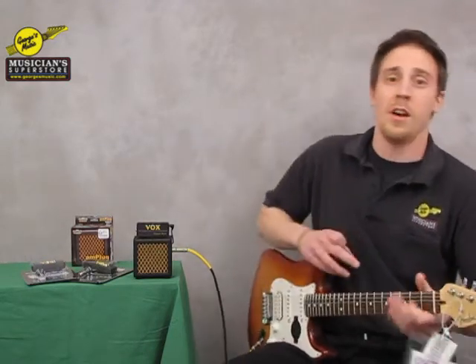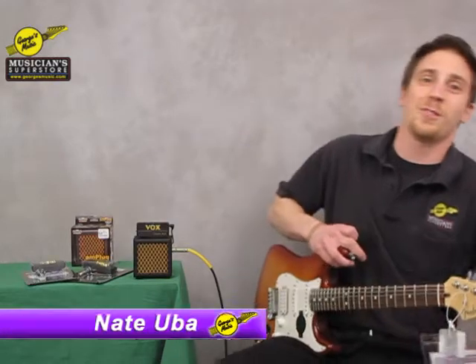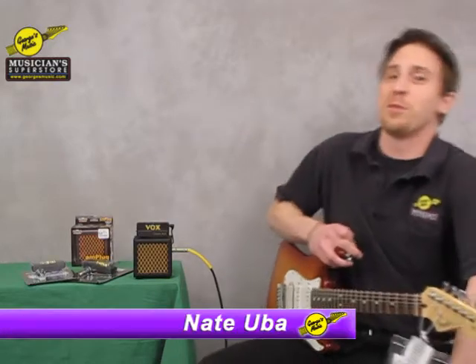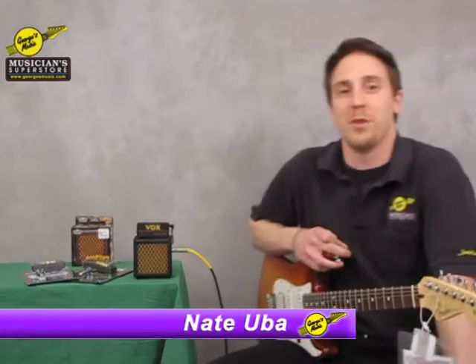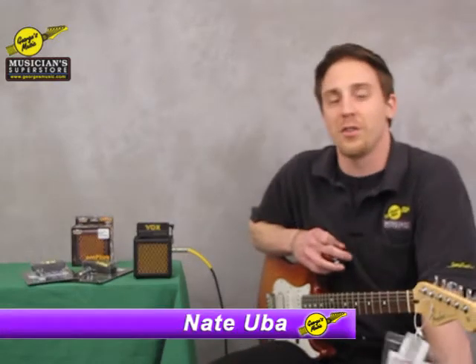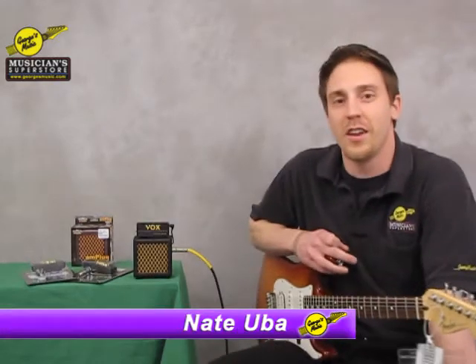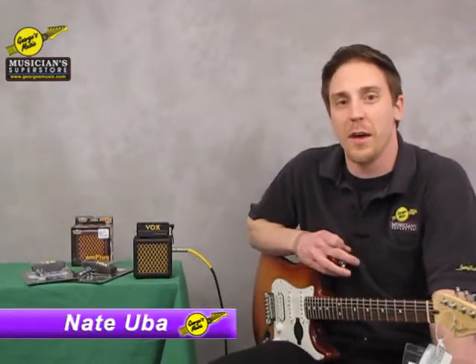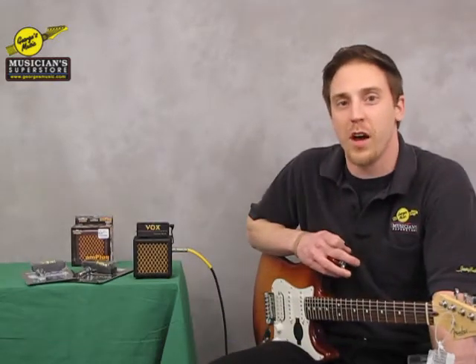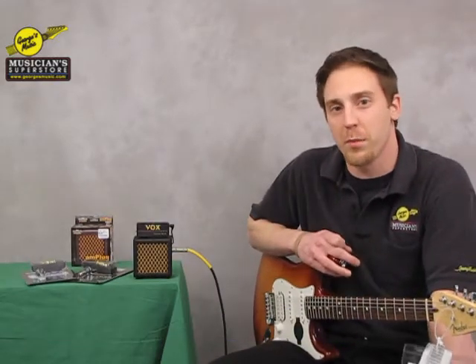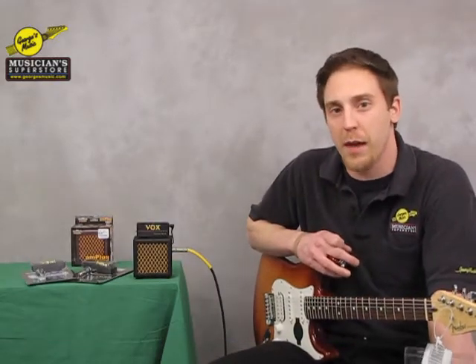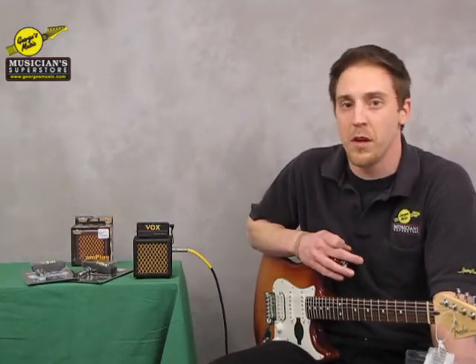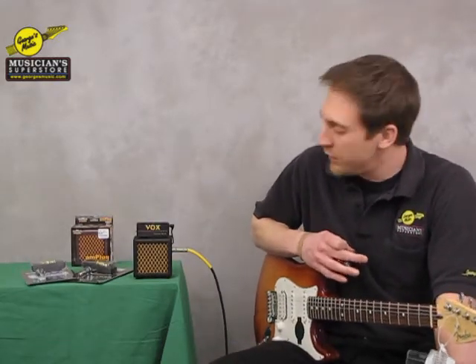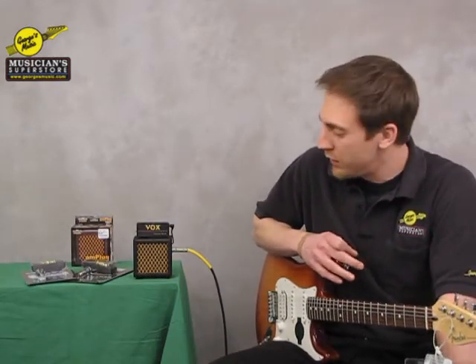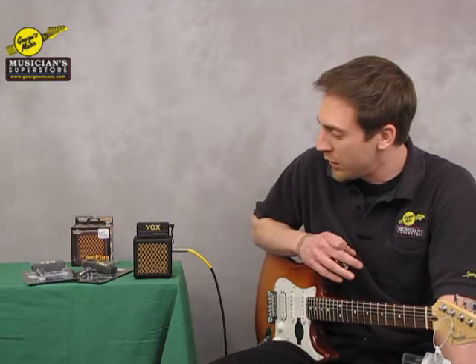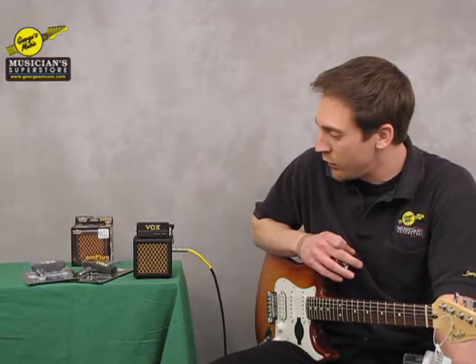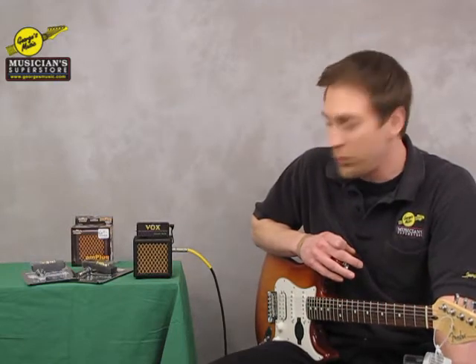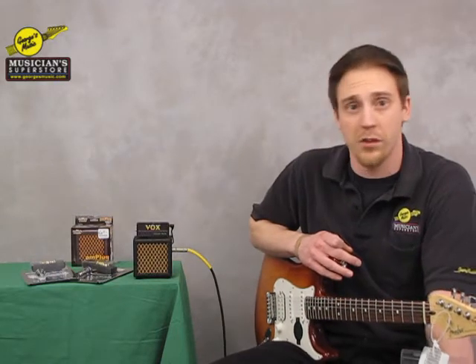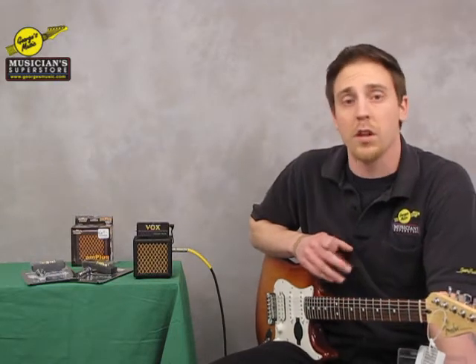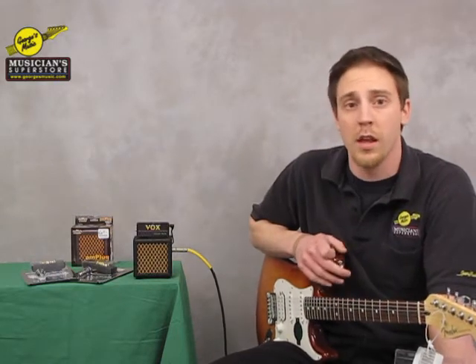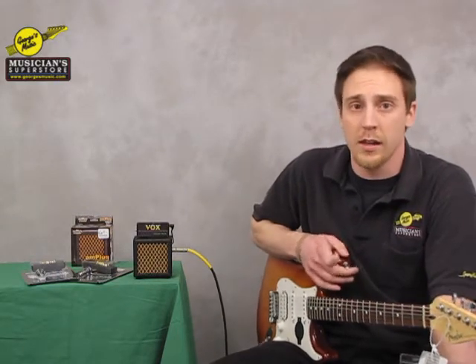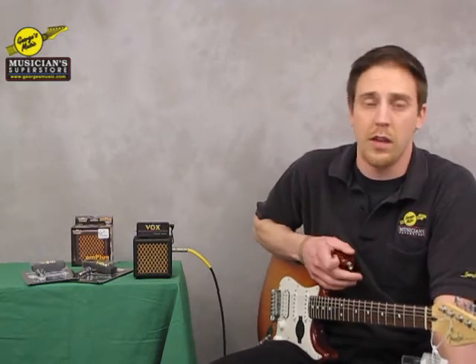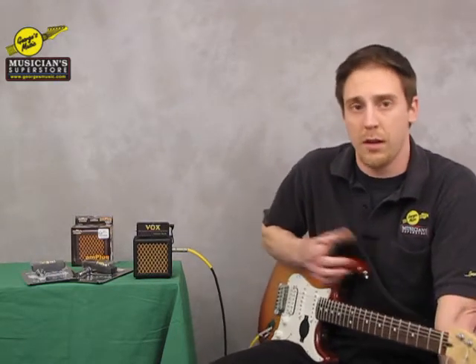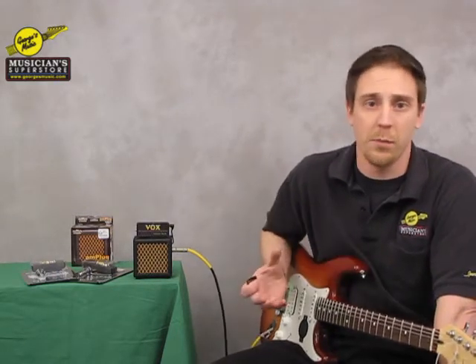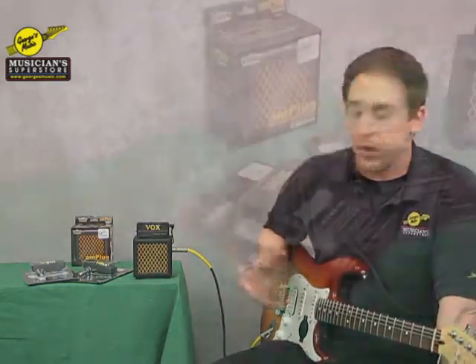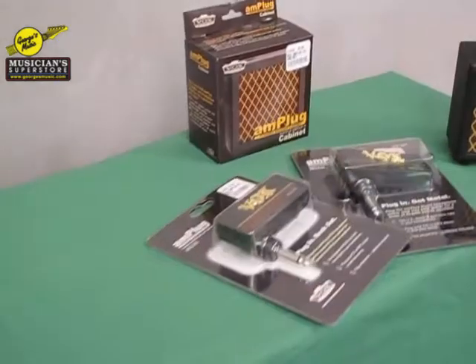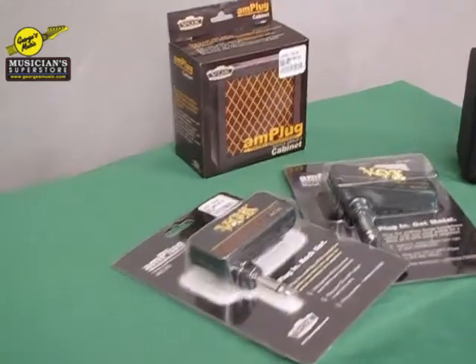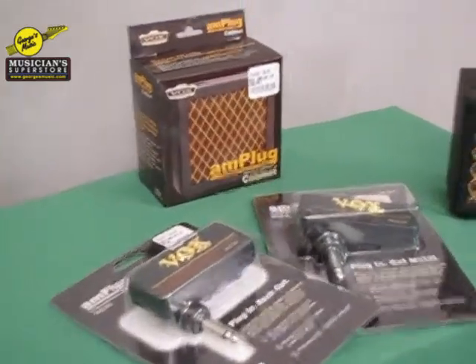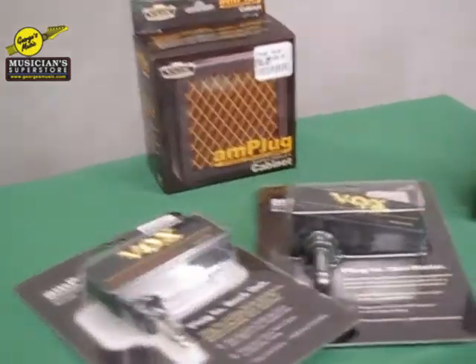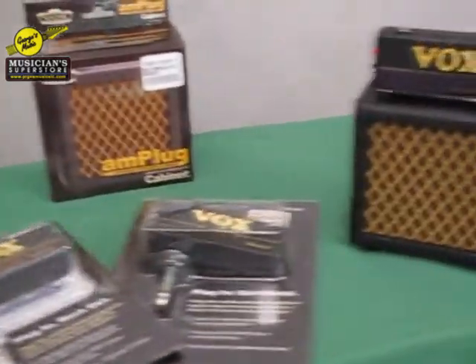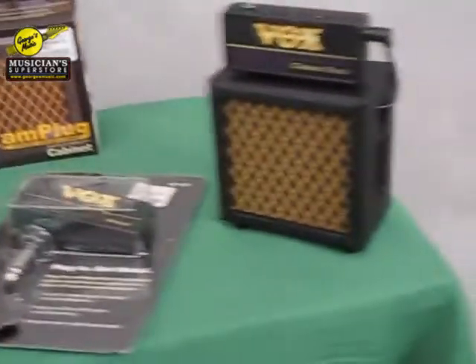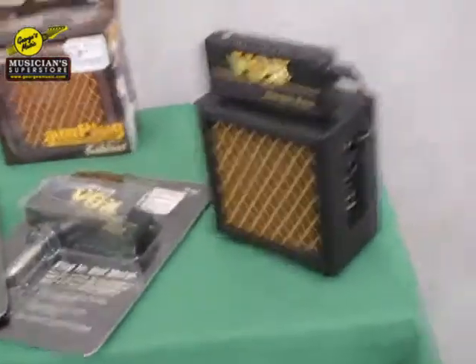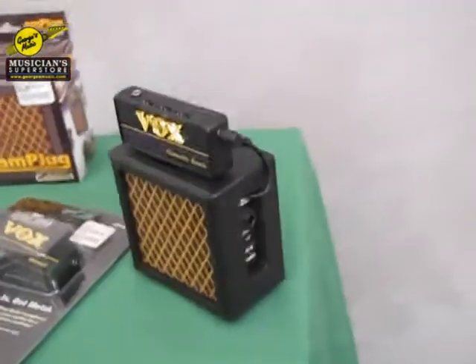Hi folks, I'm Nate from George's Music here to talk to you today about the Vox Amplug cabinet. What this is, is an addition to the Vox Amplug line — it allows you to take your headphone amplifier and plug it into a little cabinet so you can make some noise without your headphones.